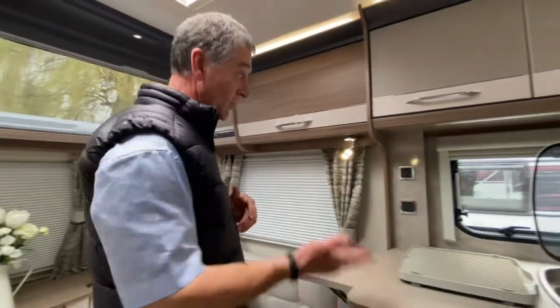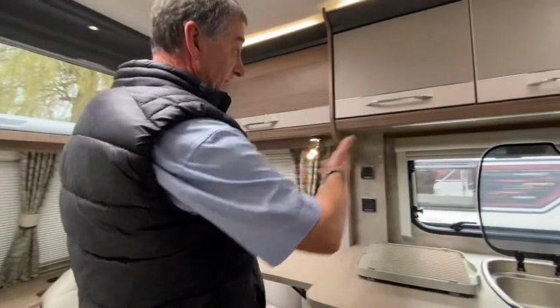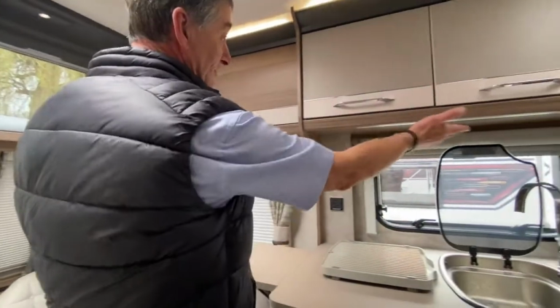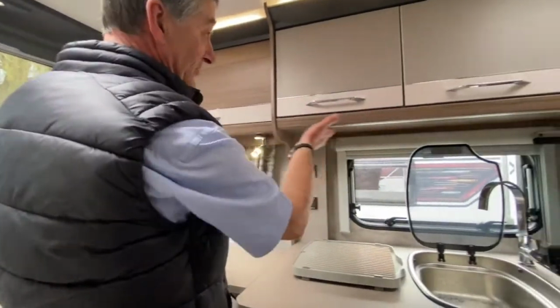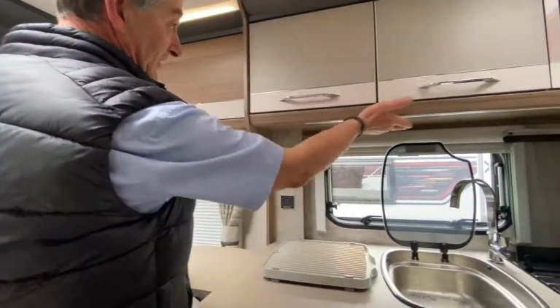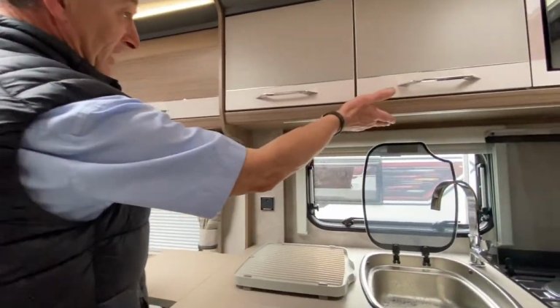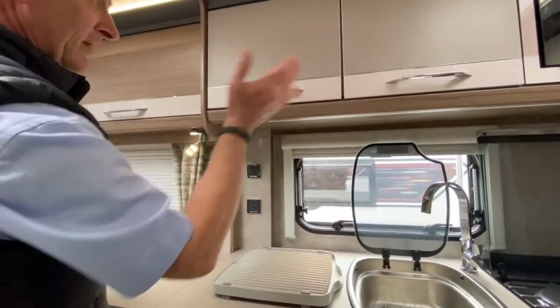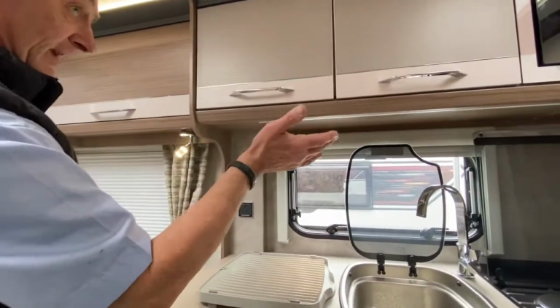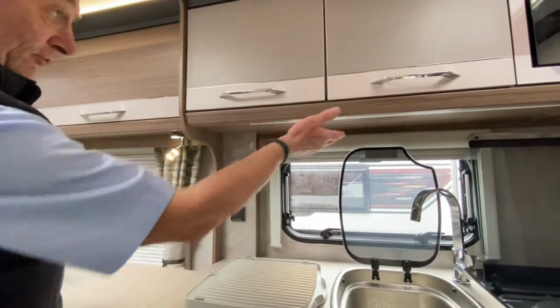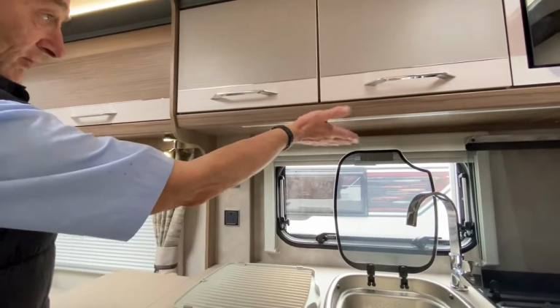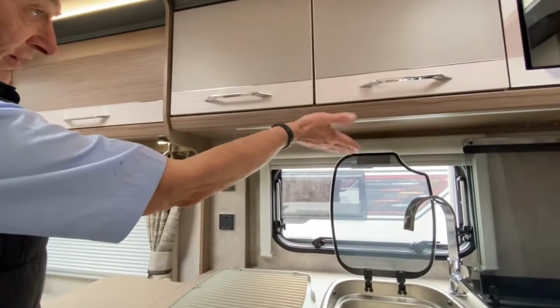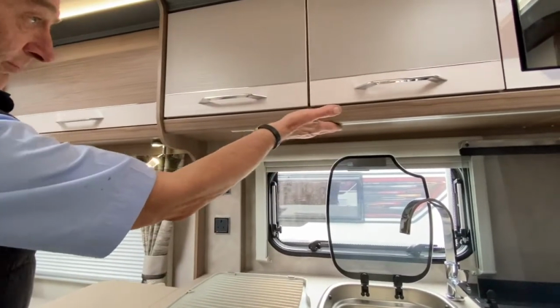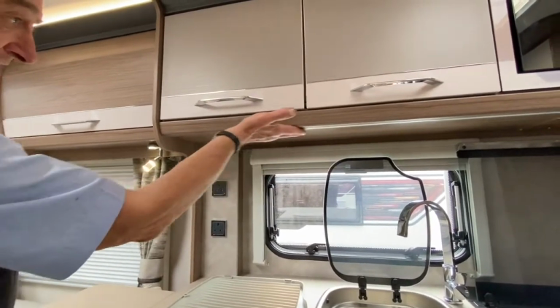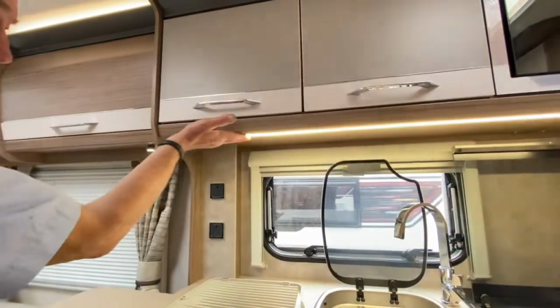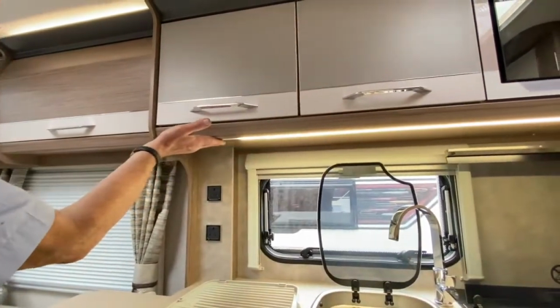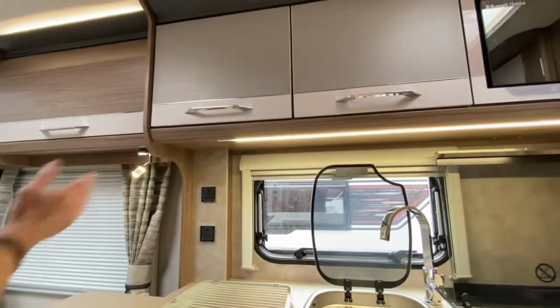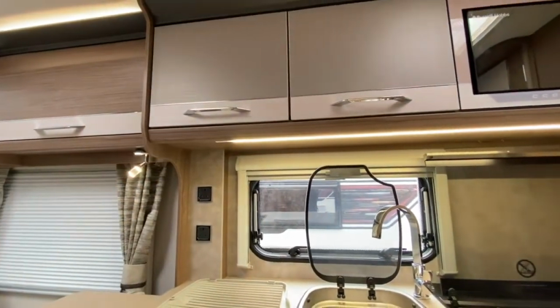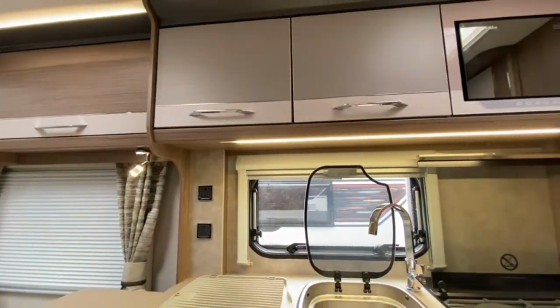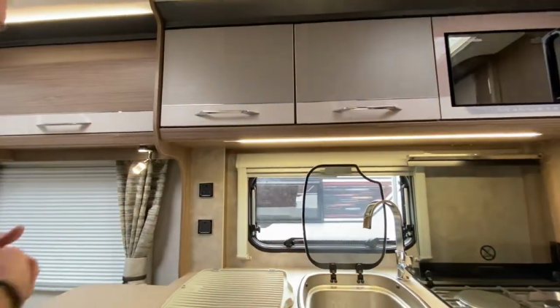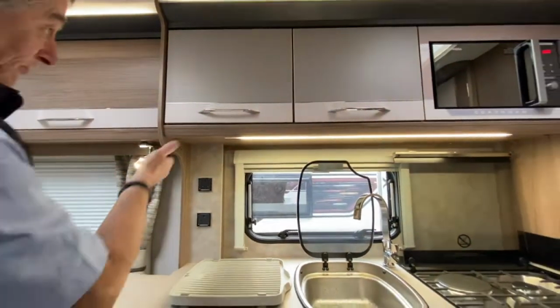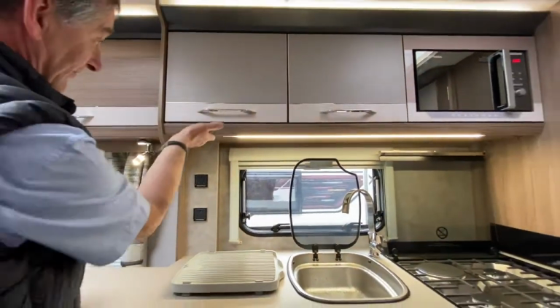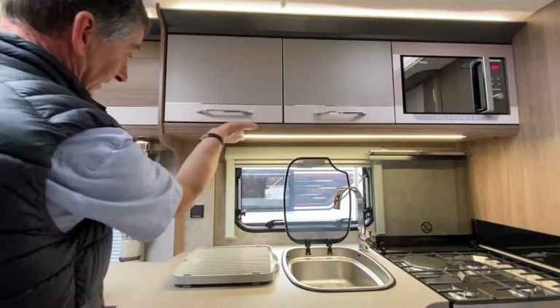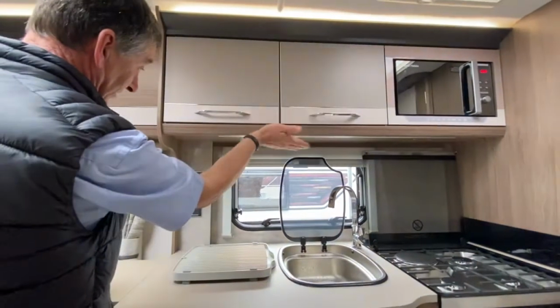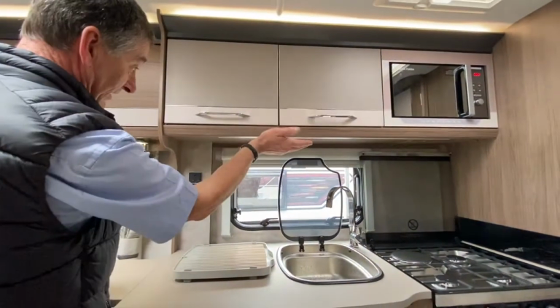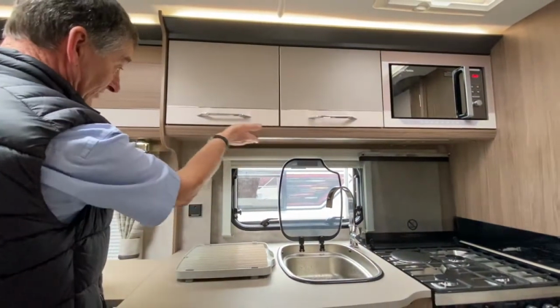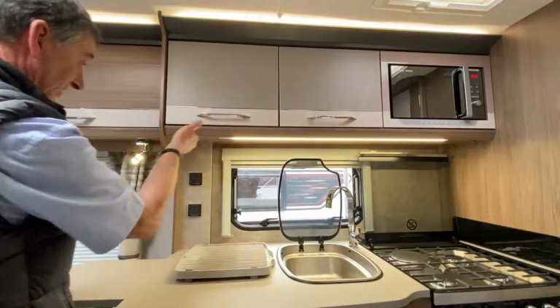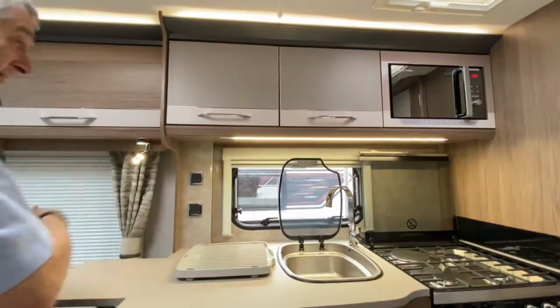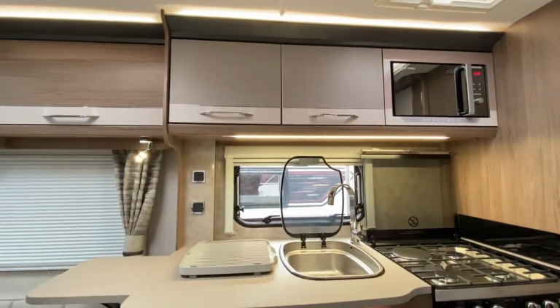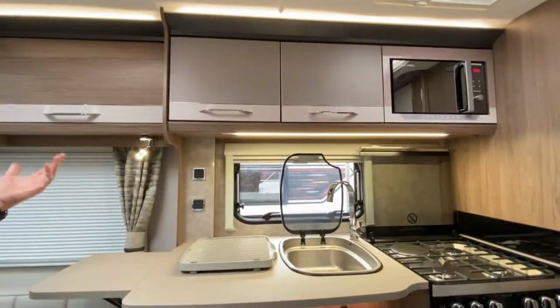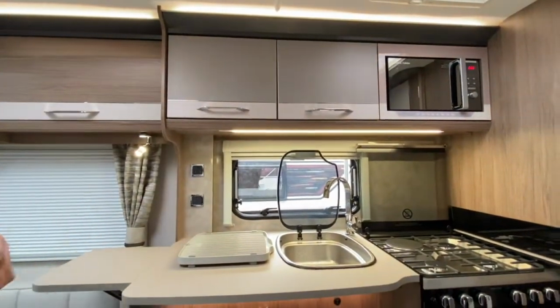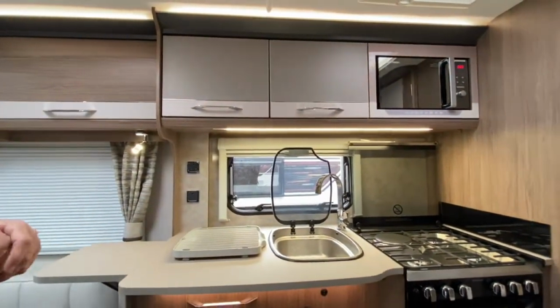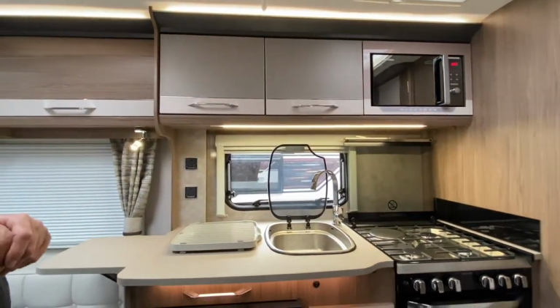We do have a strip light underneath the kitchen area. Again it's touch sensitive — I just put my hand there and run it to the end and it comes on. If I run it across again it goes off. So that's how you turn the kitchen light on.